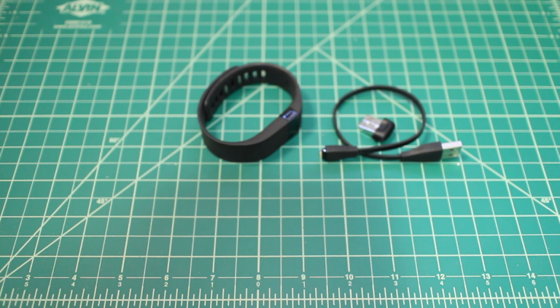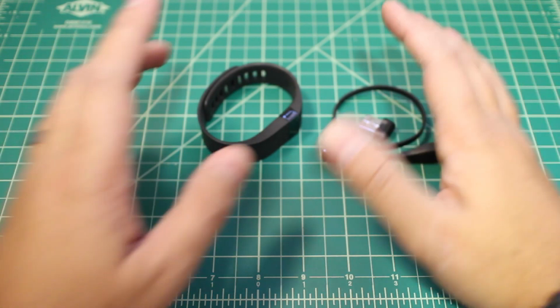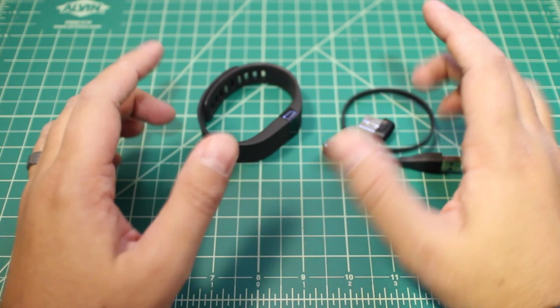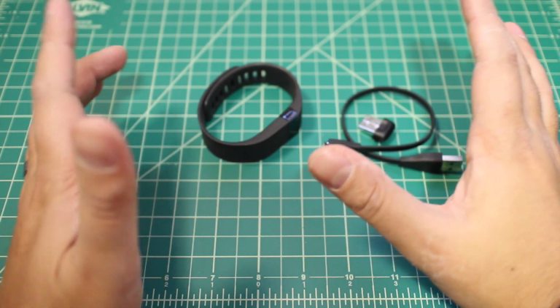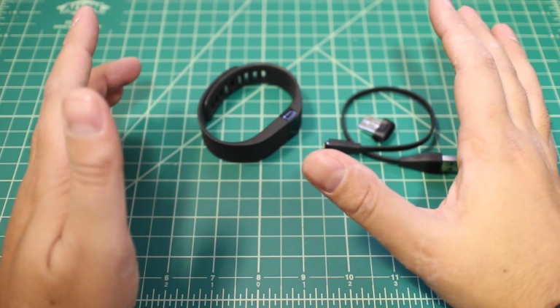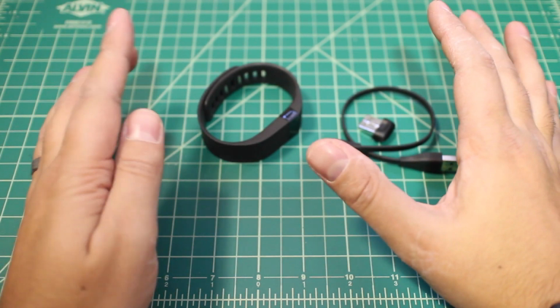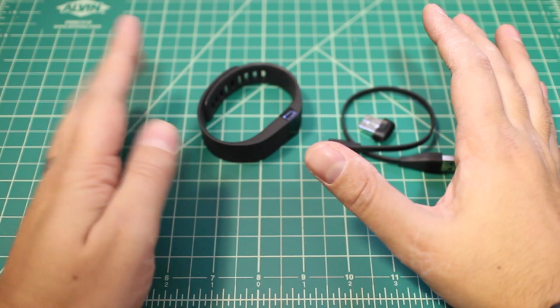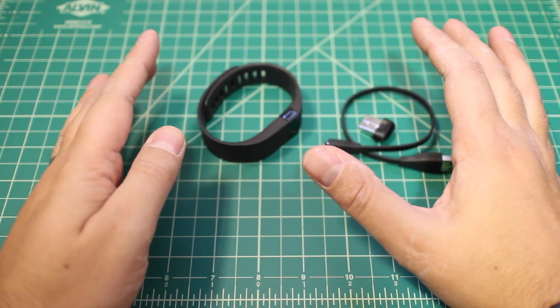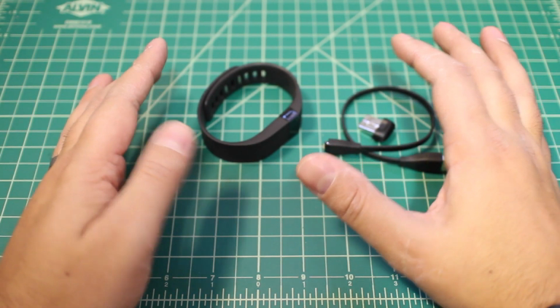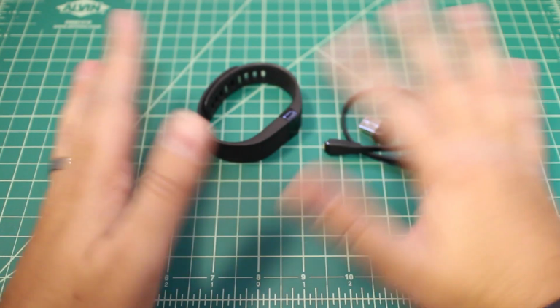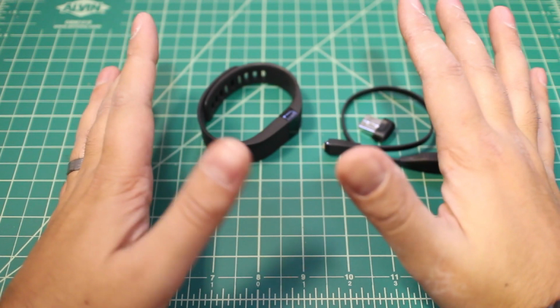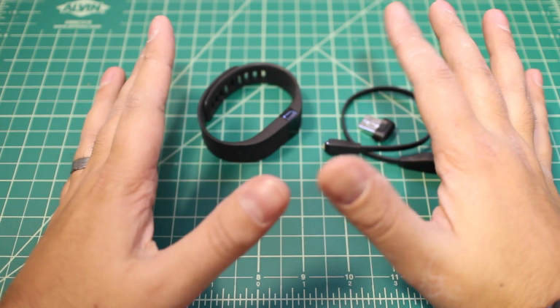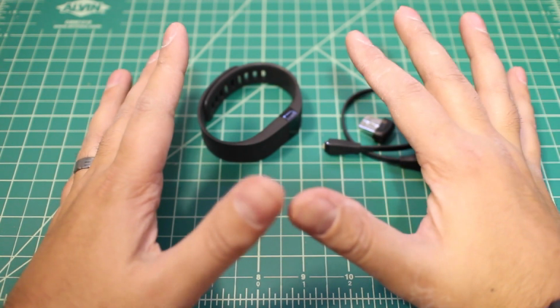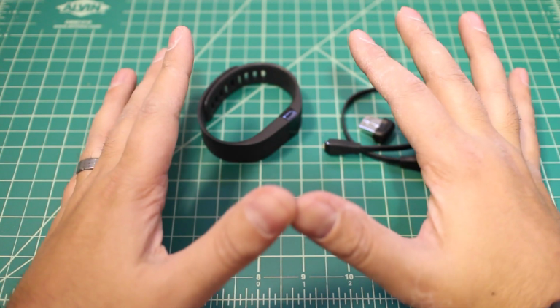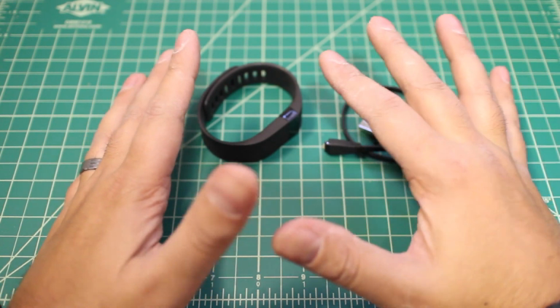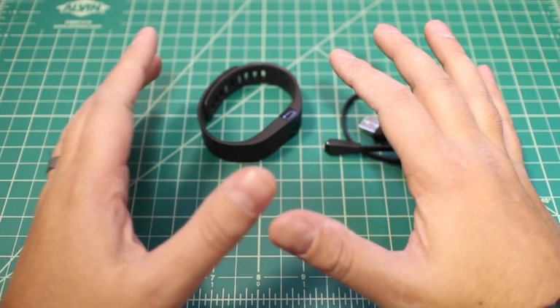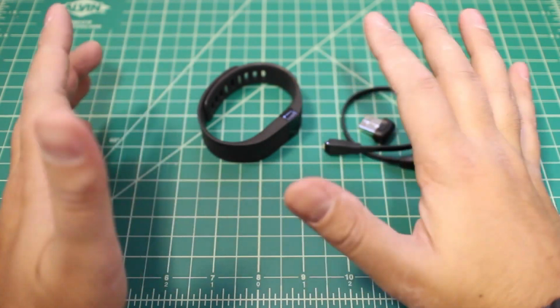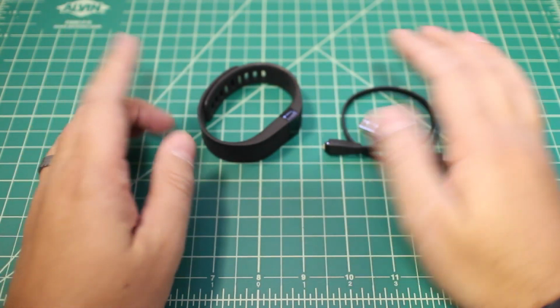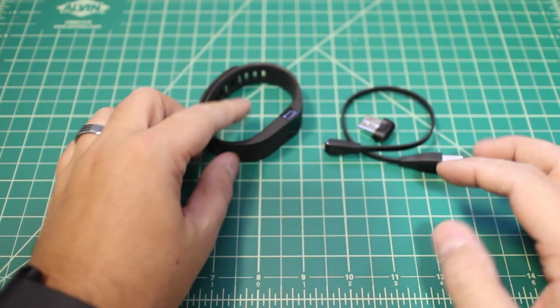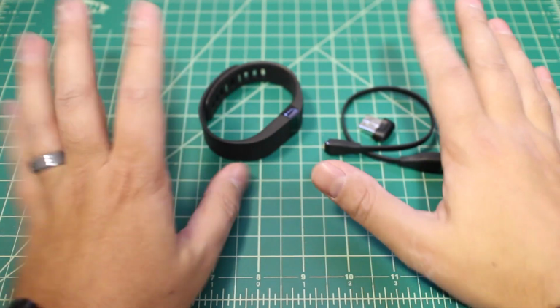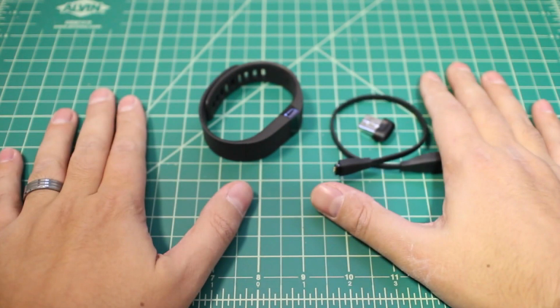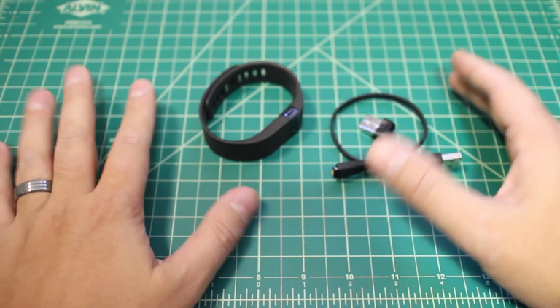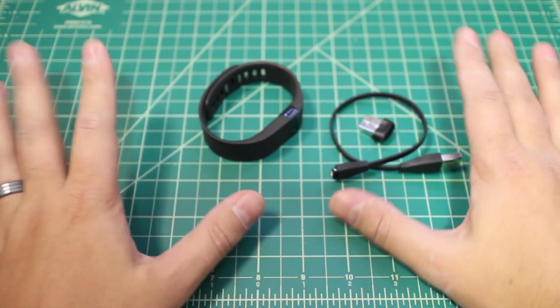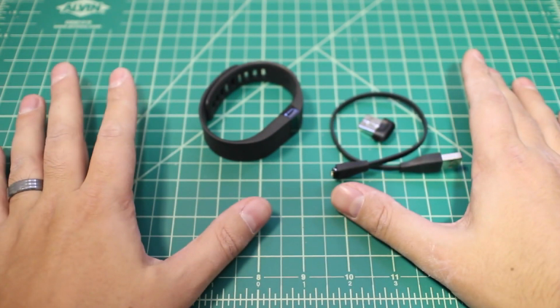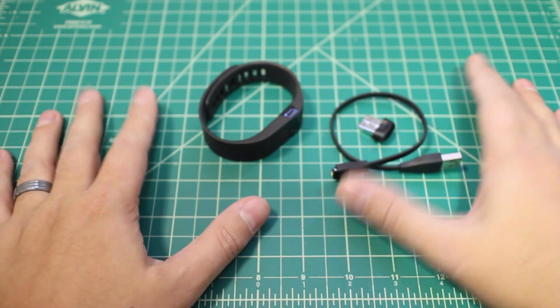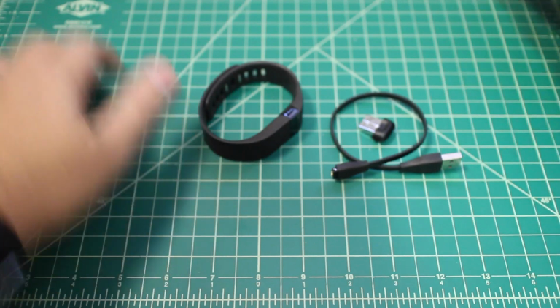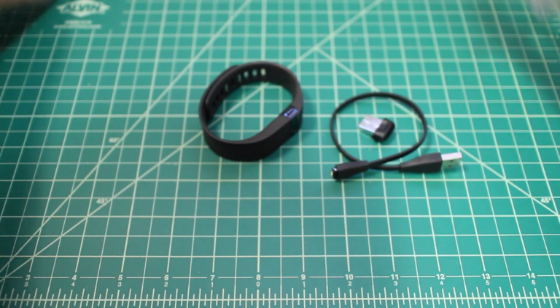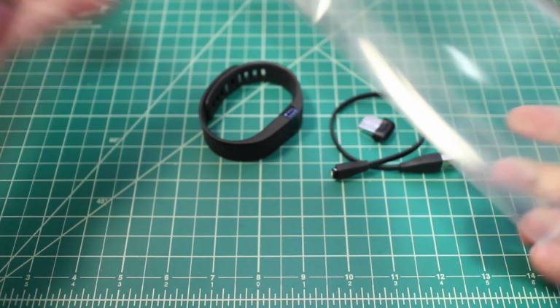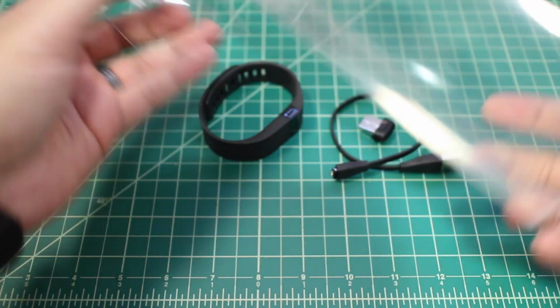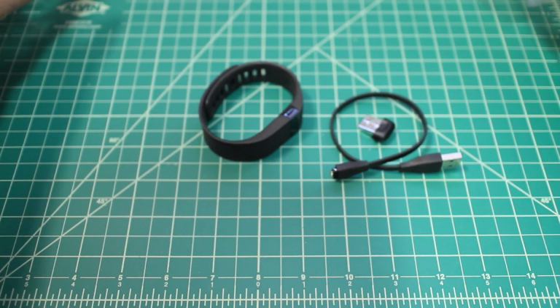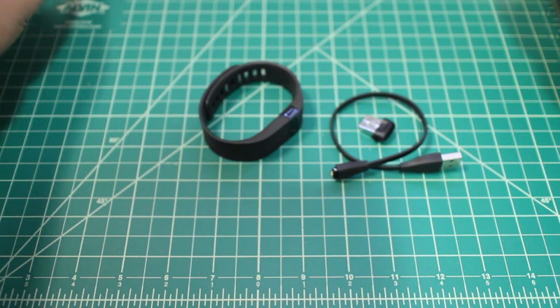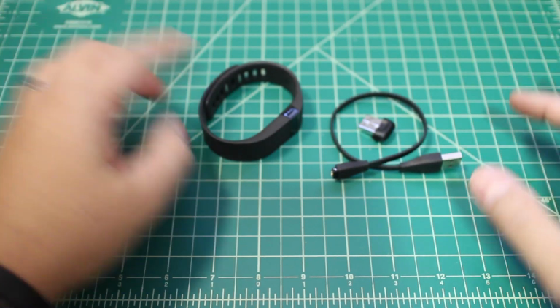So here it is. I had a really difficult time with the box, I'm not going to lie, so I scrapped that whole part of the video. I'm giving you the expedited unboxing. Here it is — these are the contents that really matter, and this is all the other stuff that doesn't really matter.